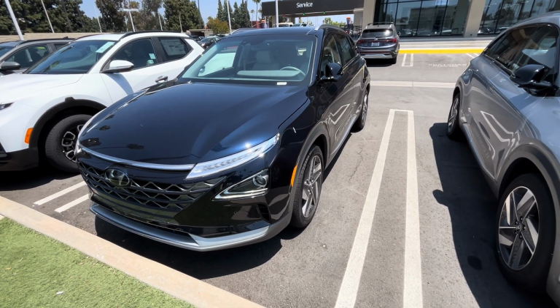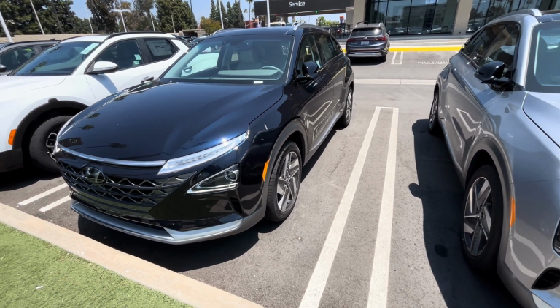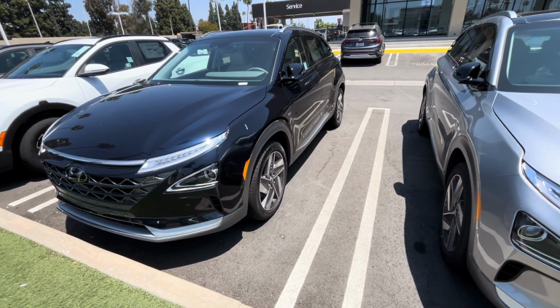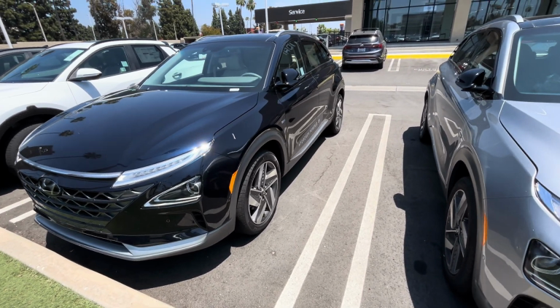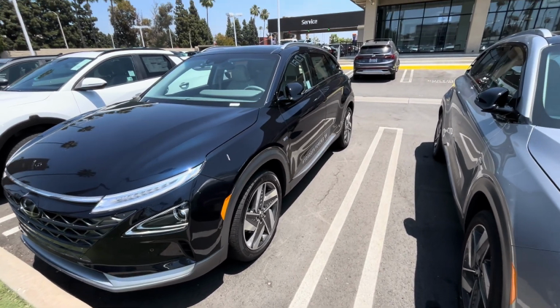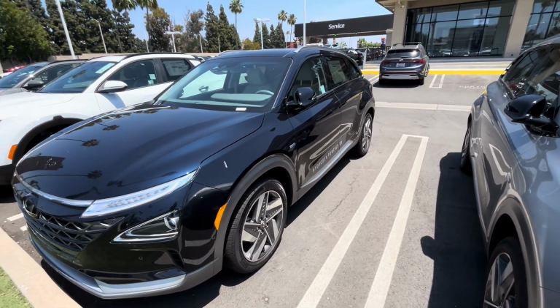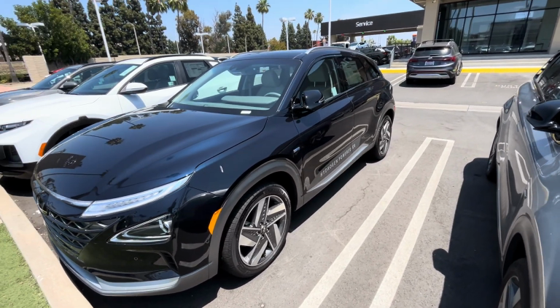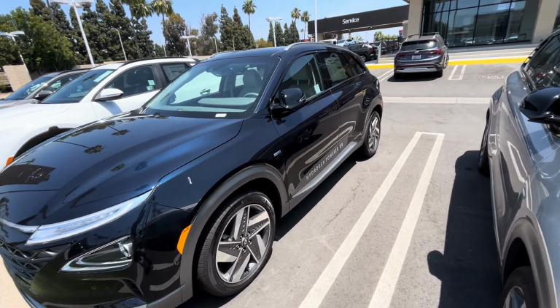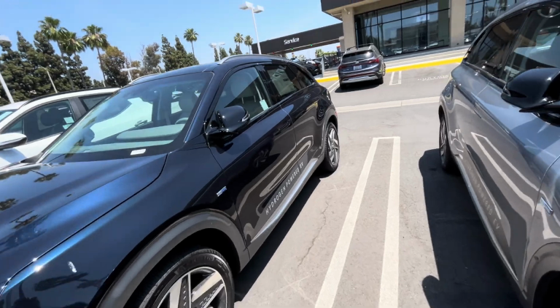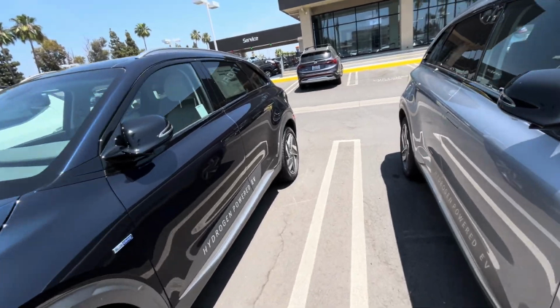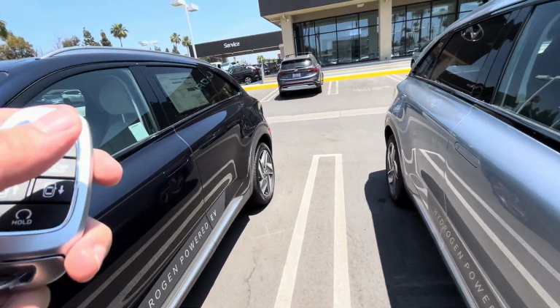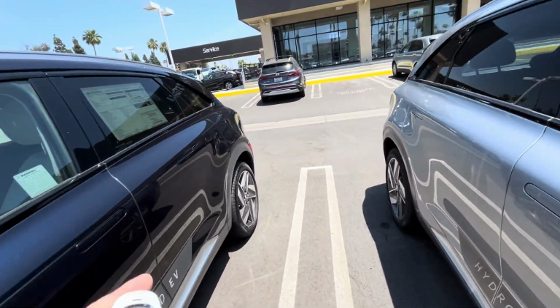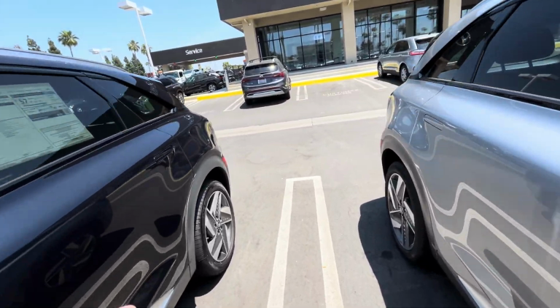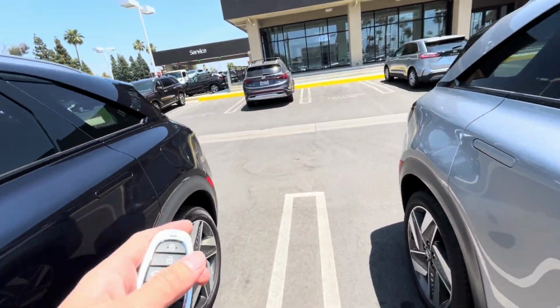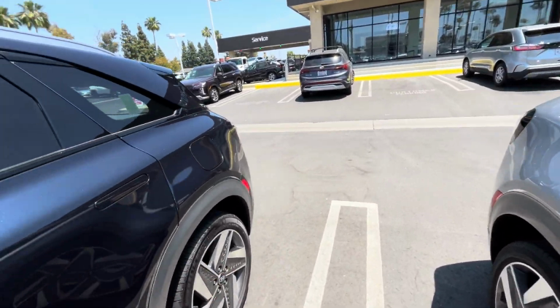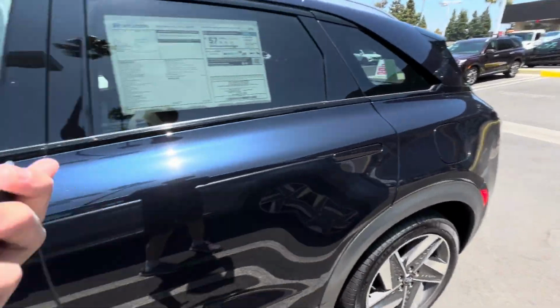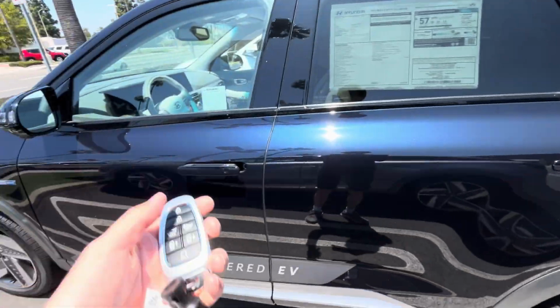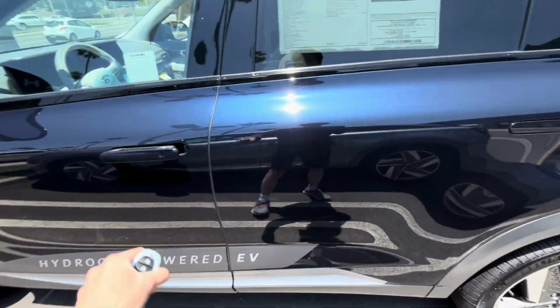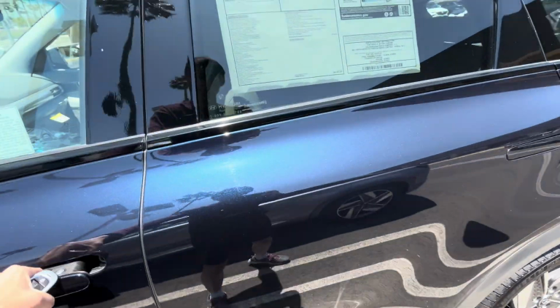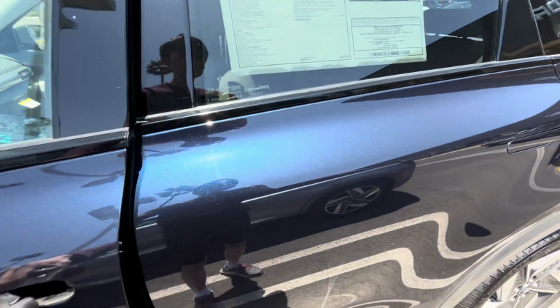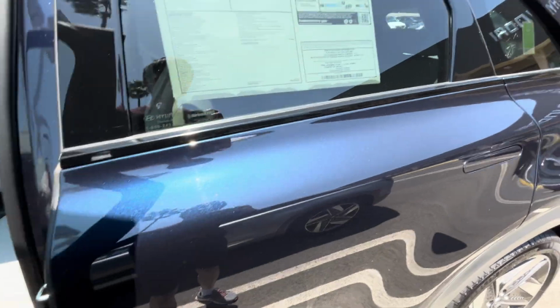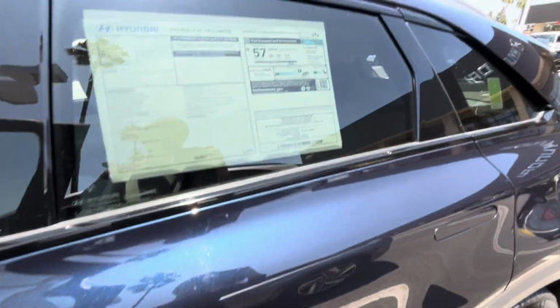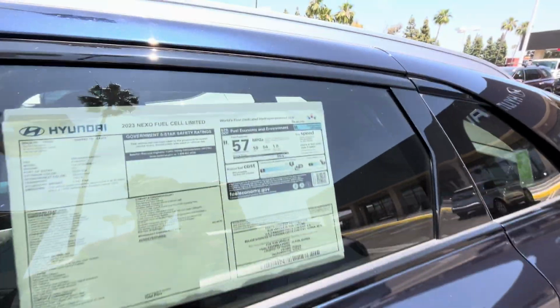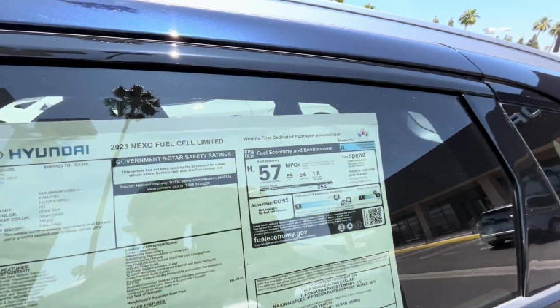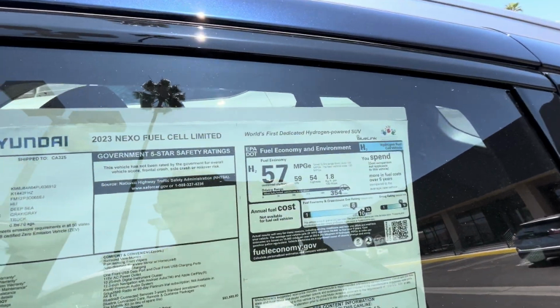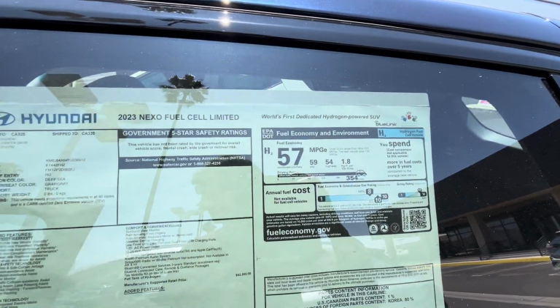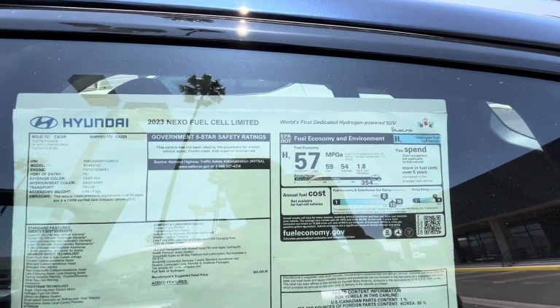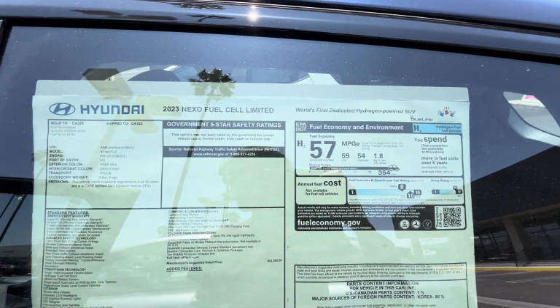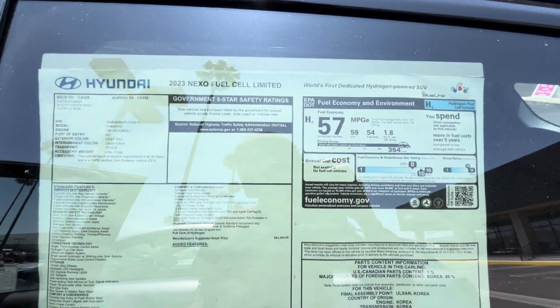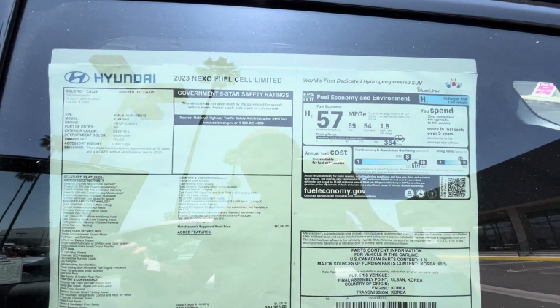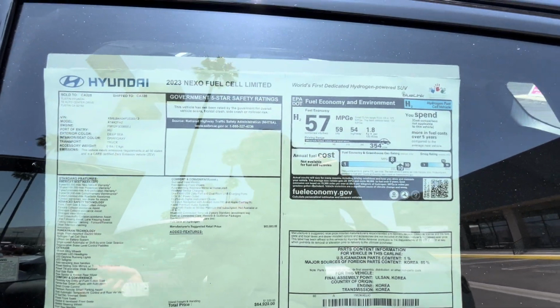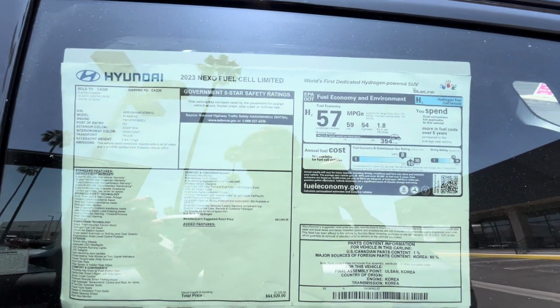You might ask, where are the hydrogen tanks located? They're actually located underneath the rear seat and the cargo area. The door automatically unlocks like a Tesla, and you can go about 354 miles on a single tank.